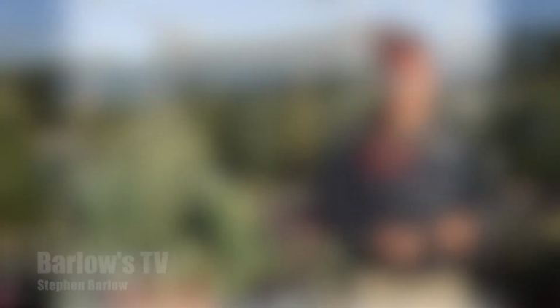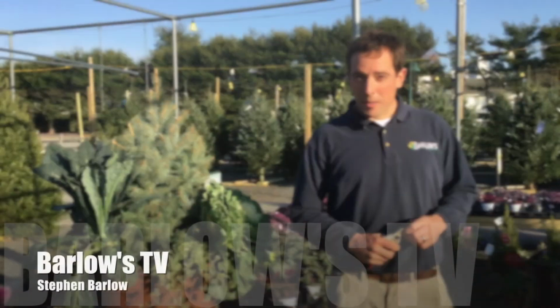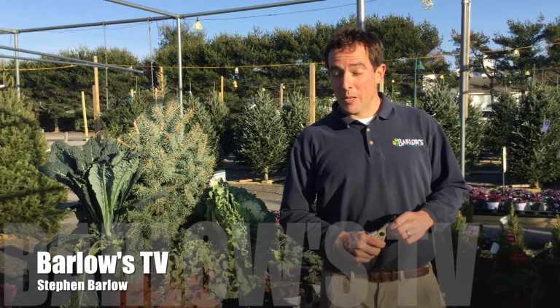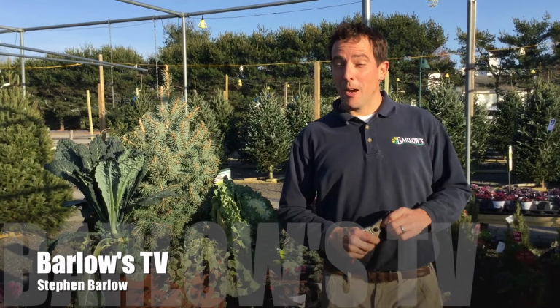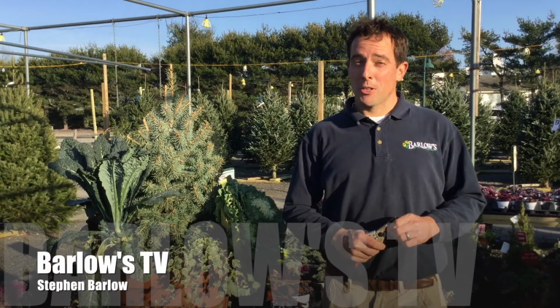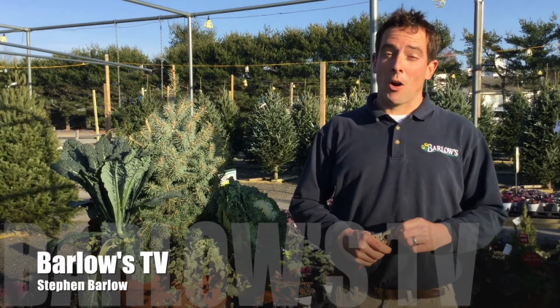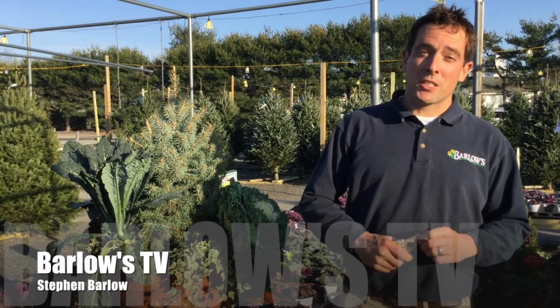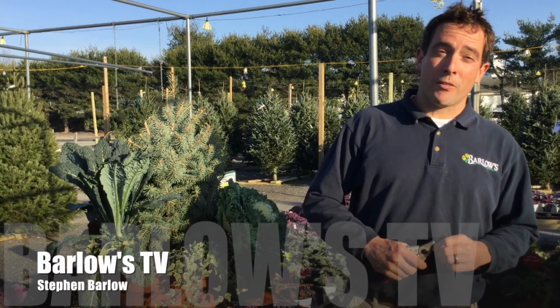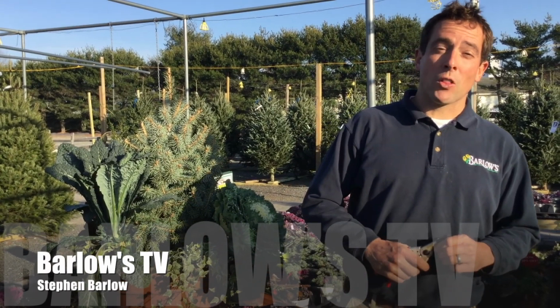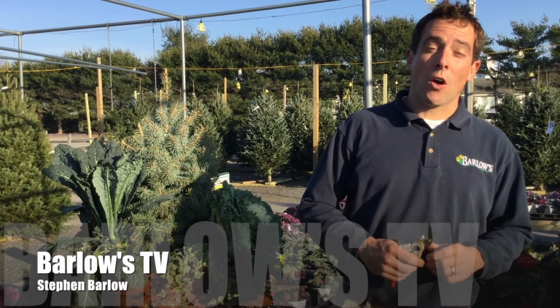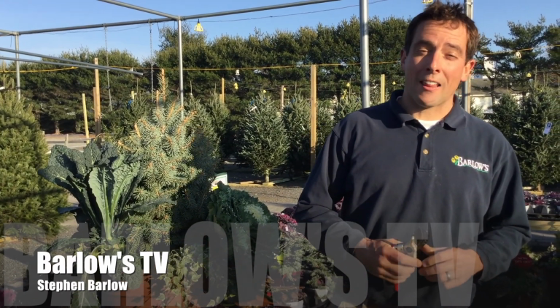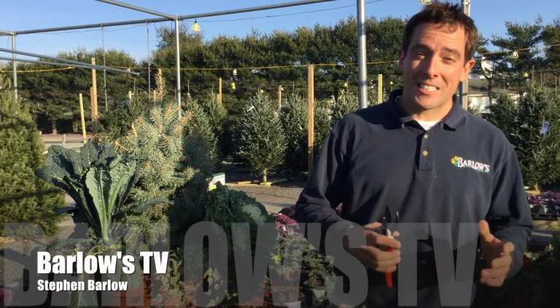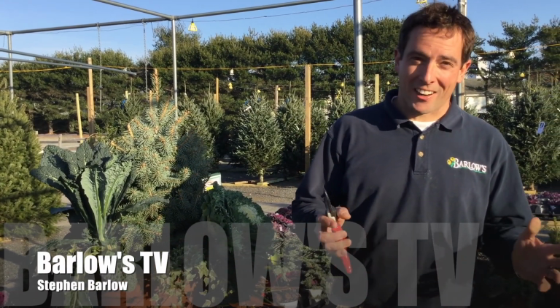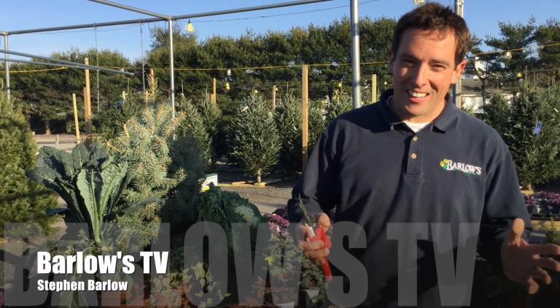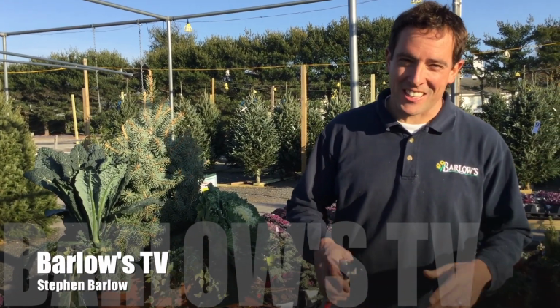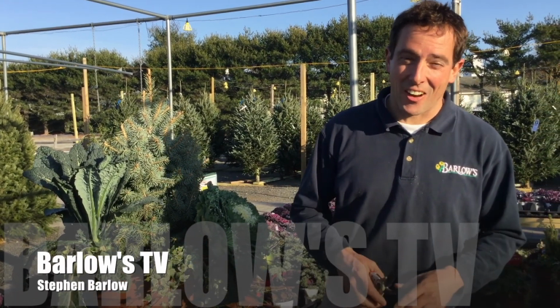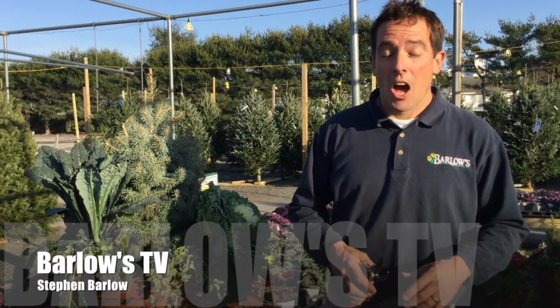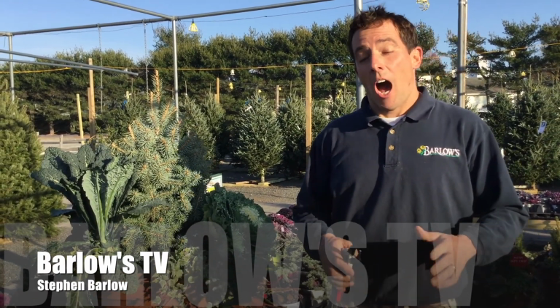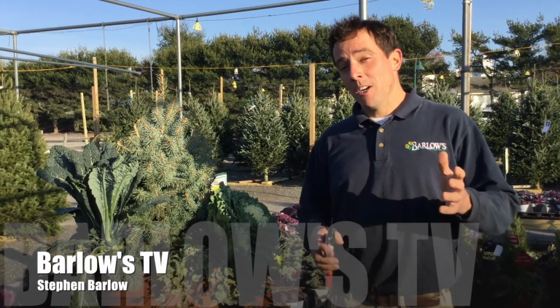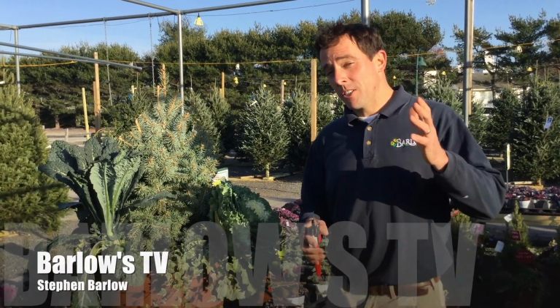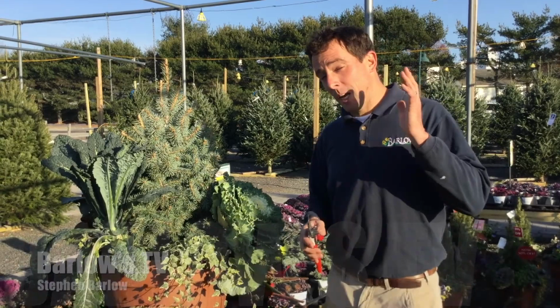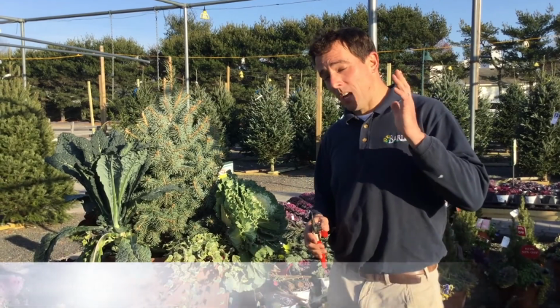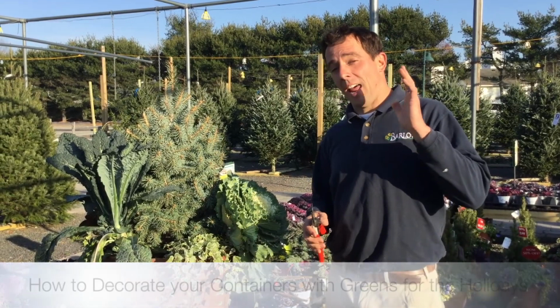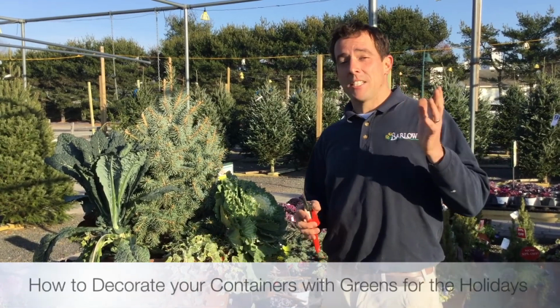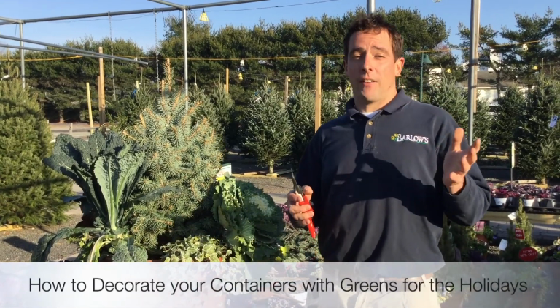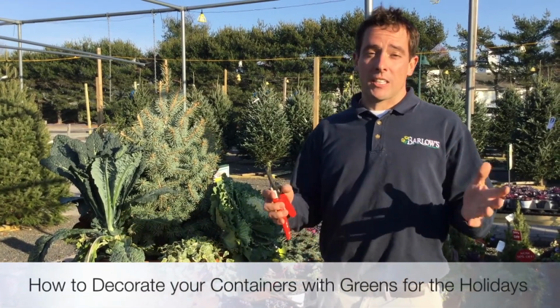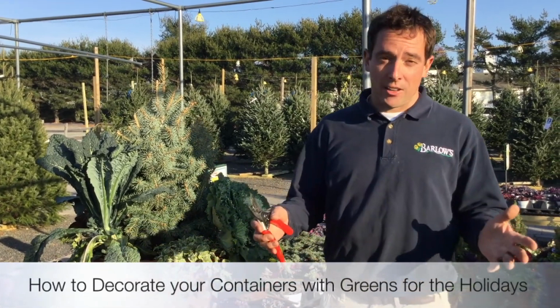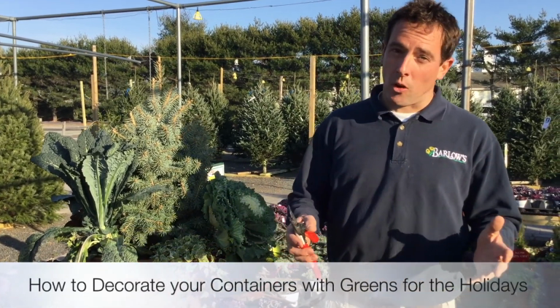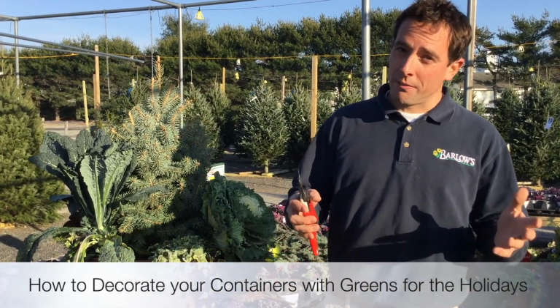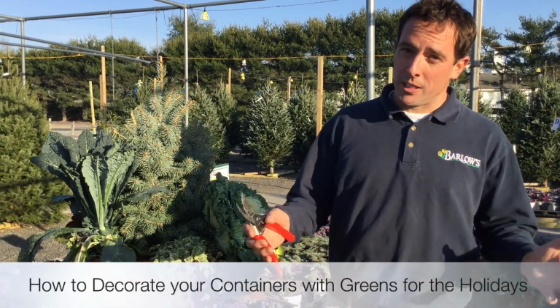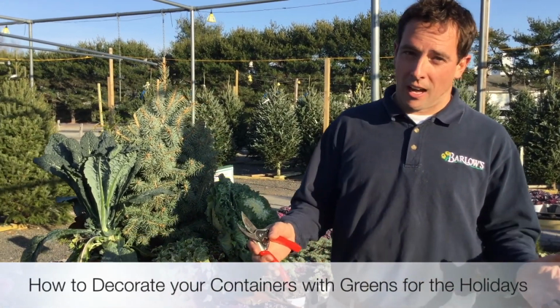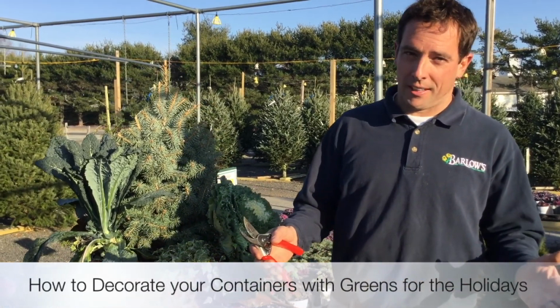Hello, welcome to another episode of Barlow's TV, your local holiday decorating center. I'm here to give you some tips on how to decorate your containers with all different greens for the holidays.